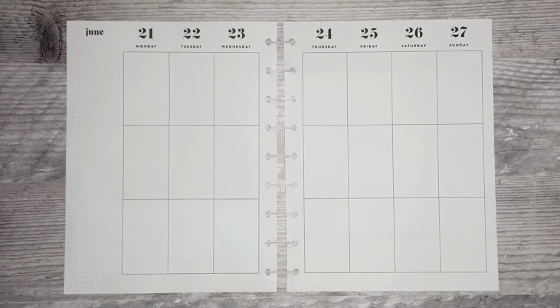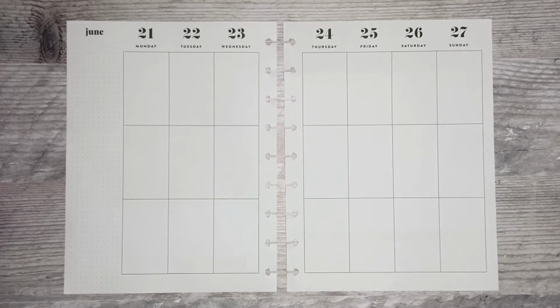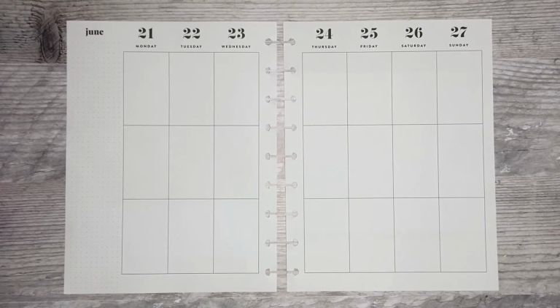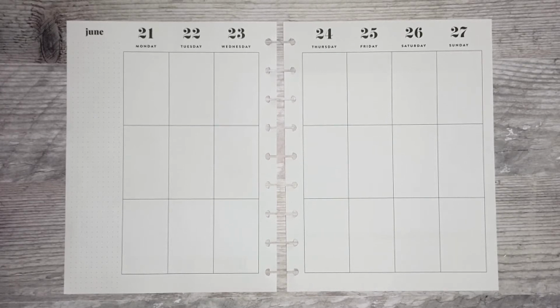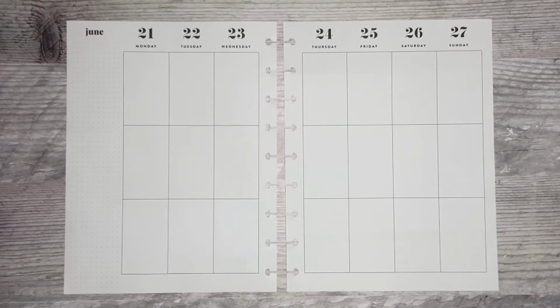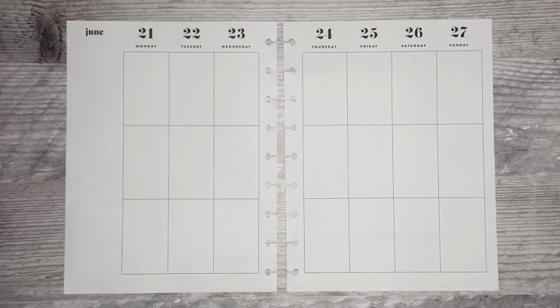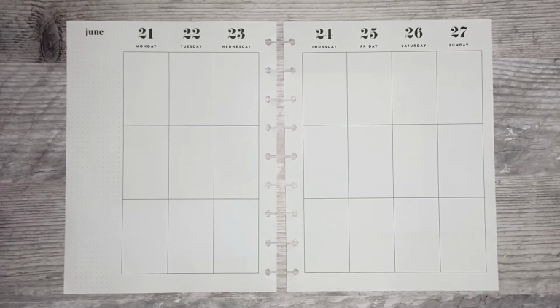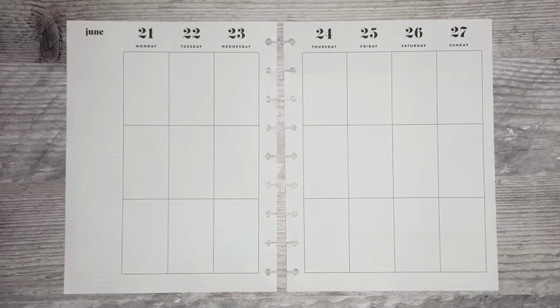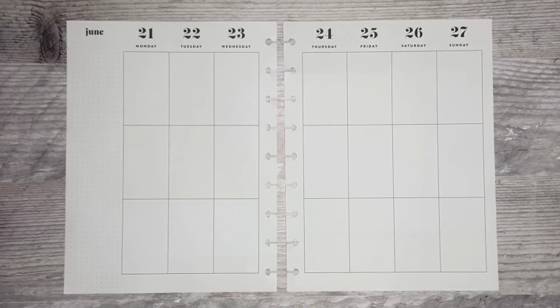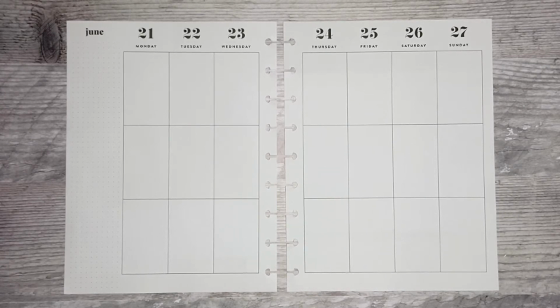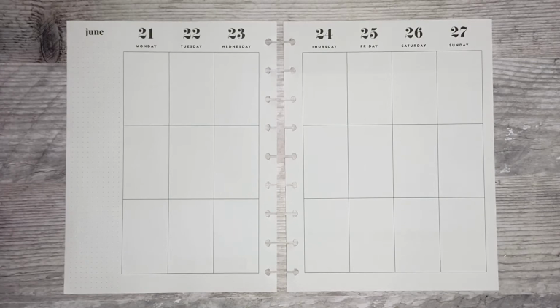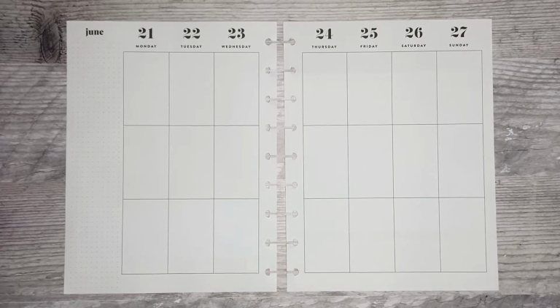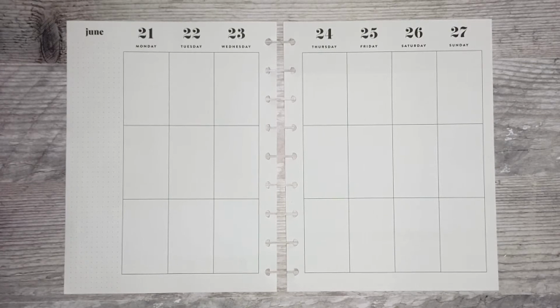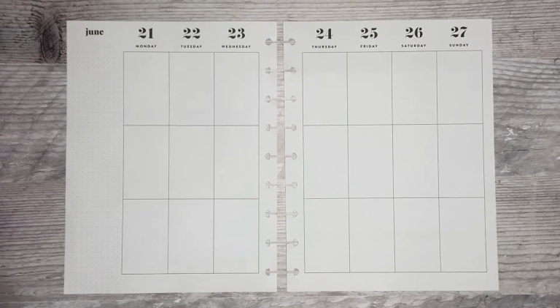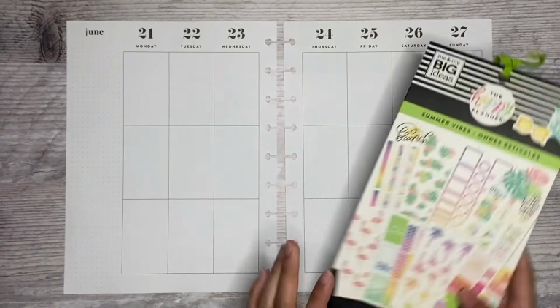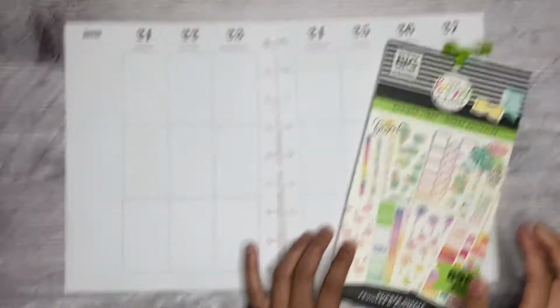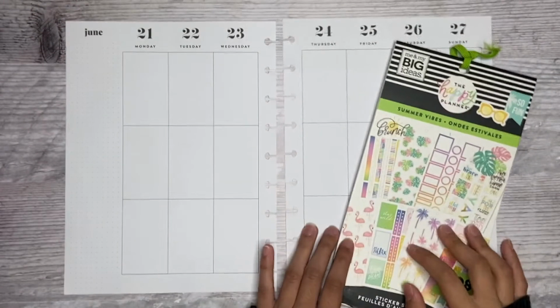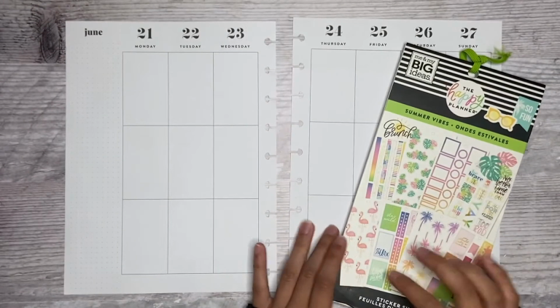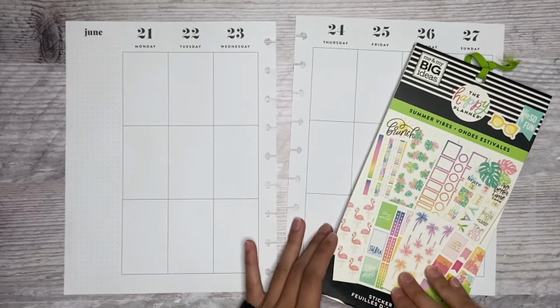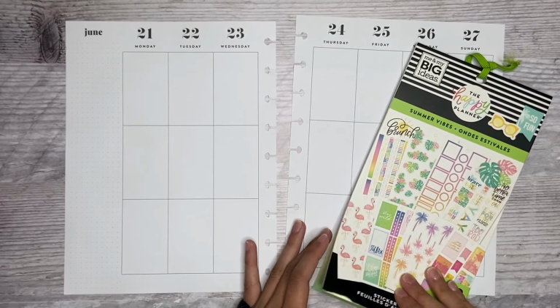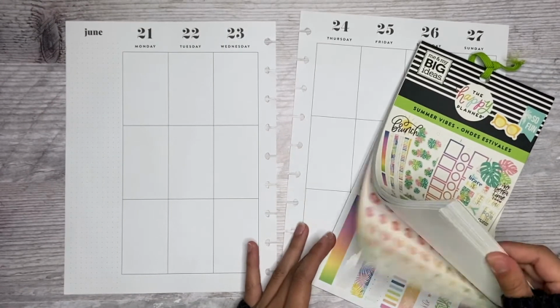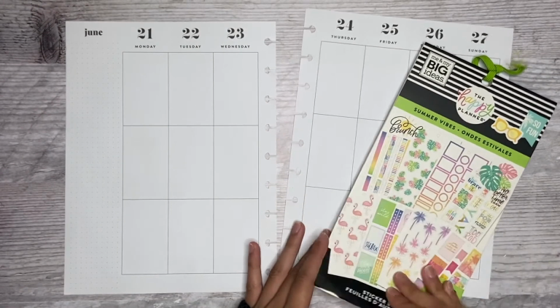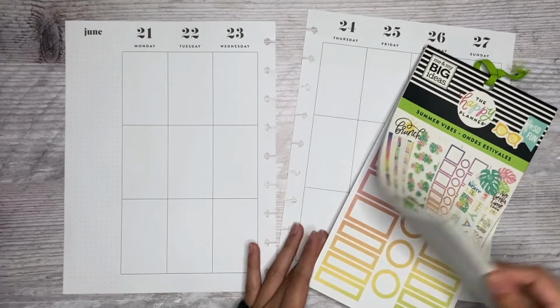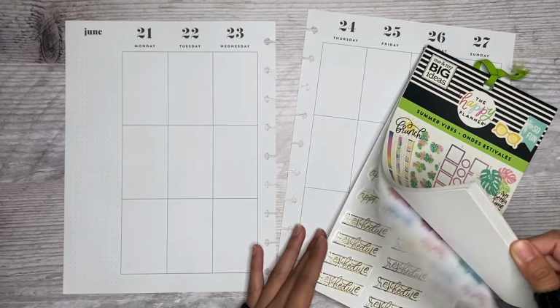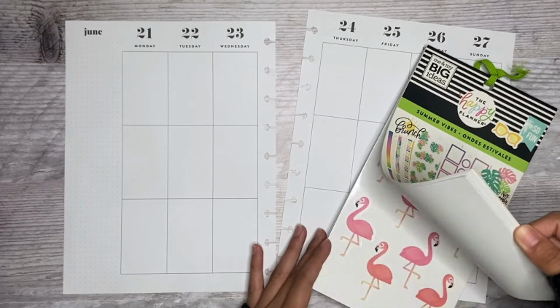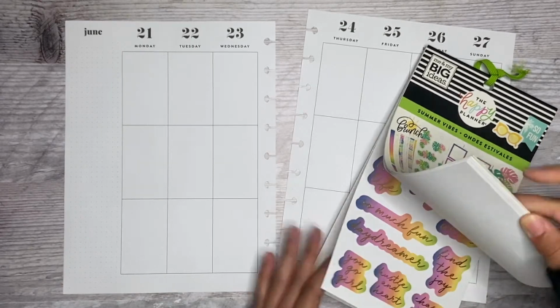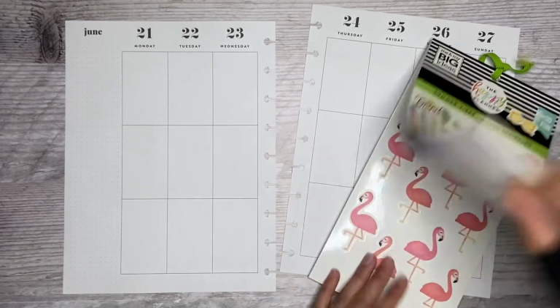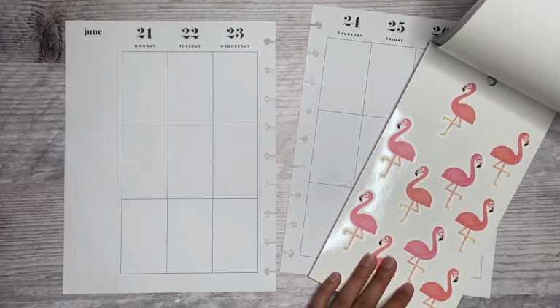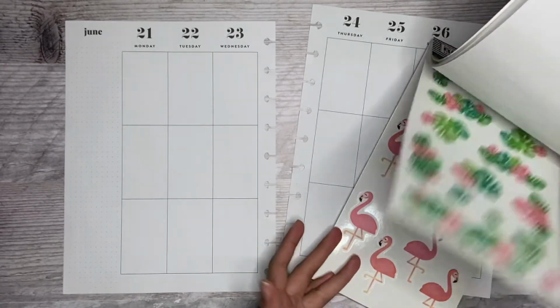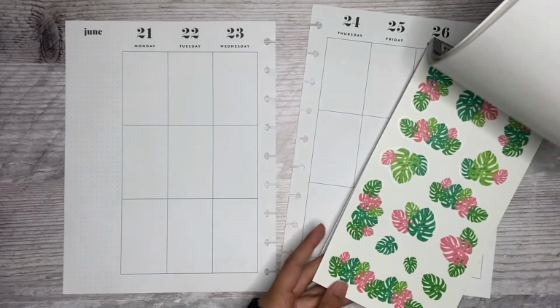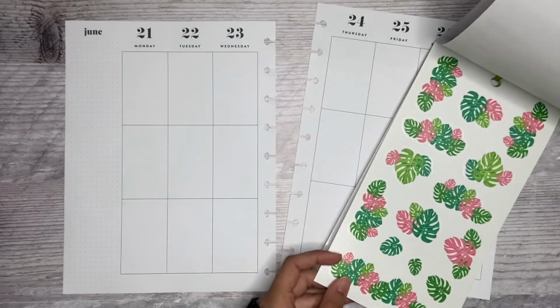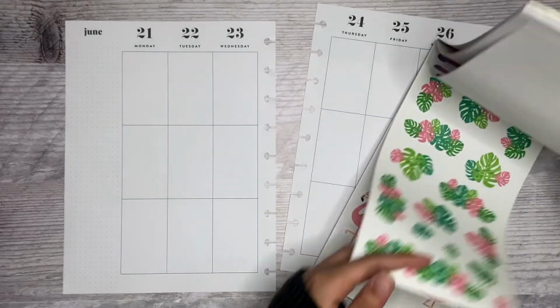Hi everyone, welcome back to my channel. Today I'm planning for the week of June 21st through the 27th and for this week I'm going to use Summer Vibes. I wanted to use the leaves and the flamingos in this spread.